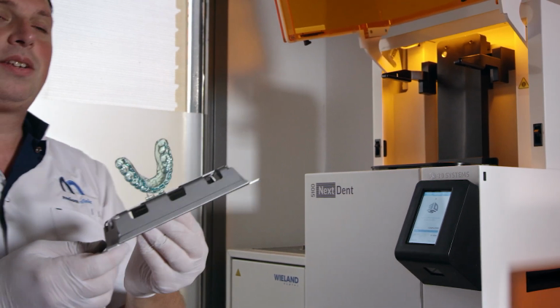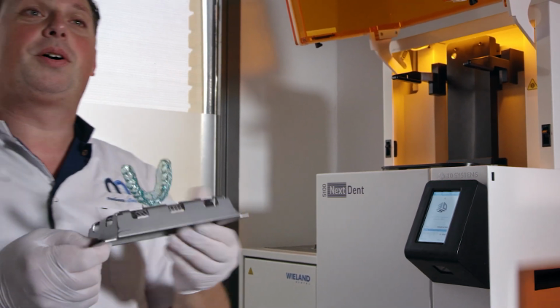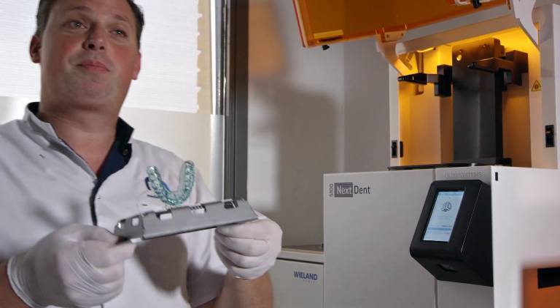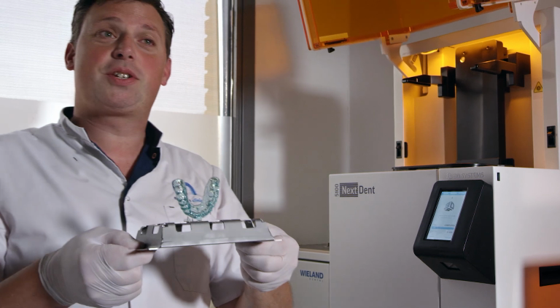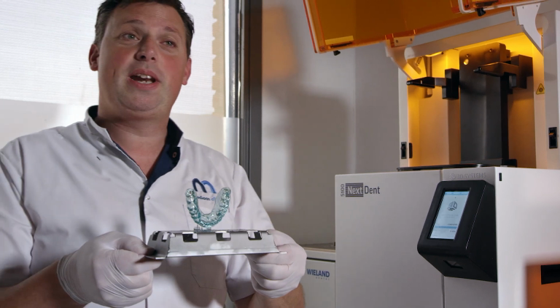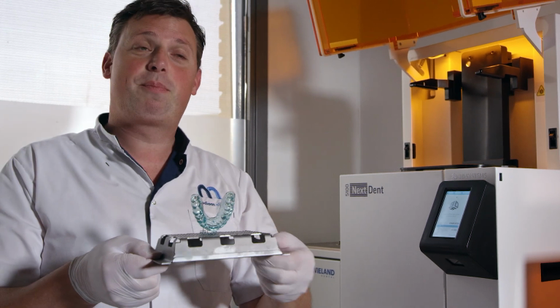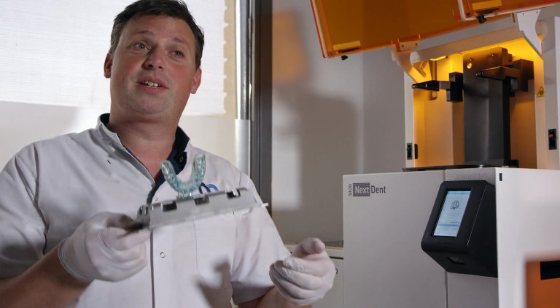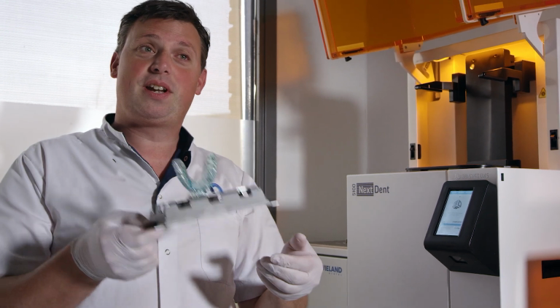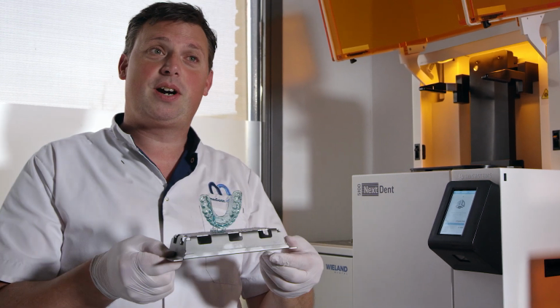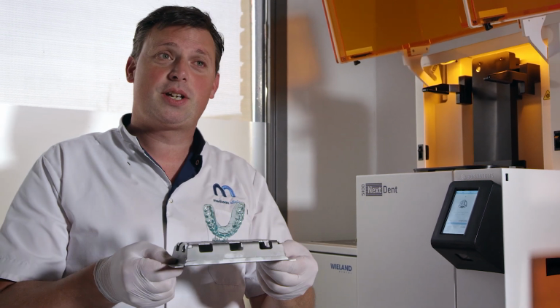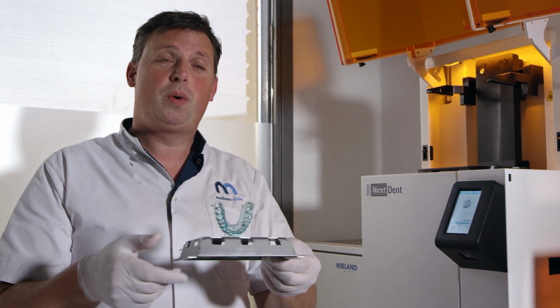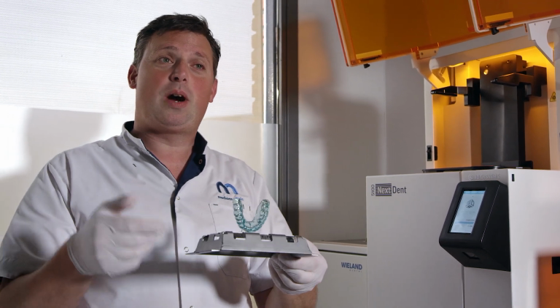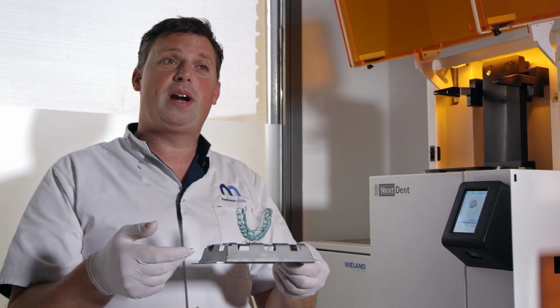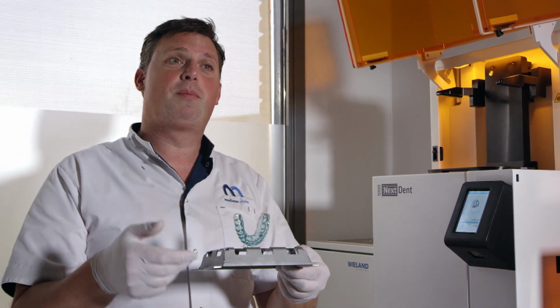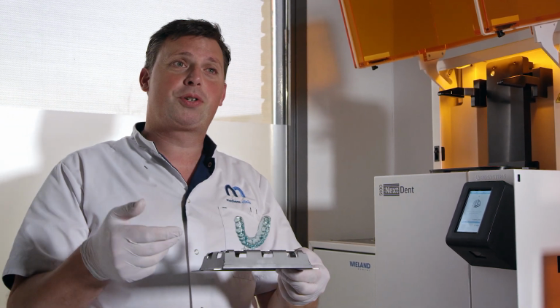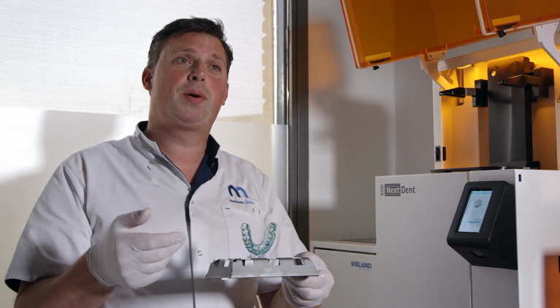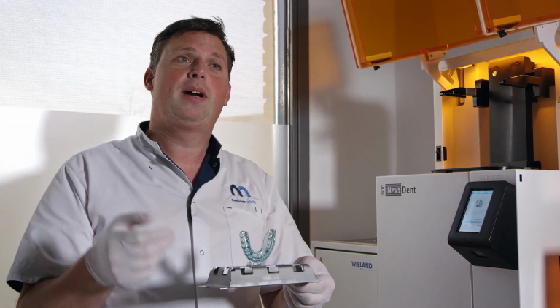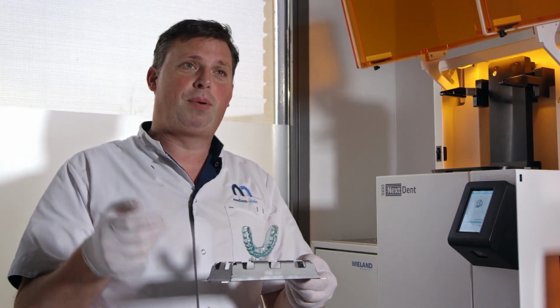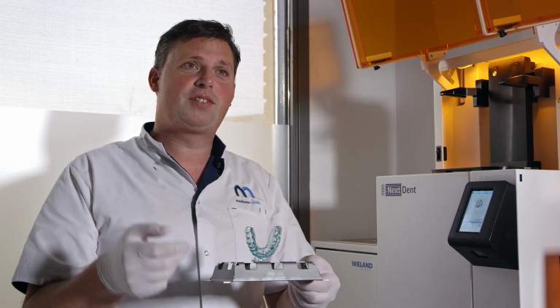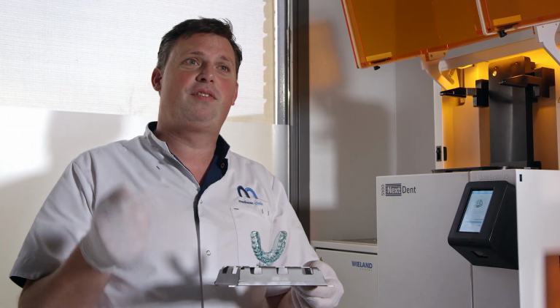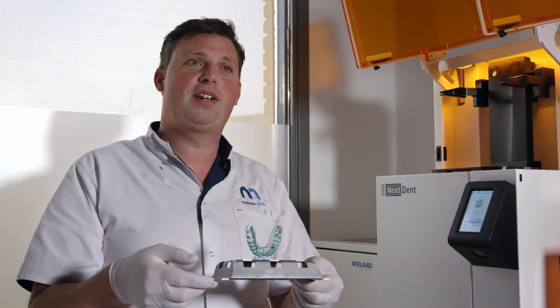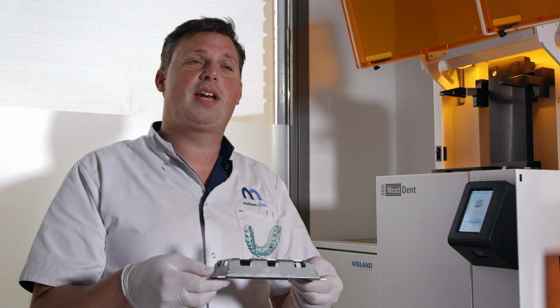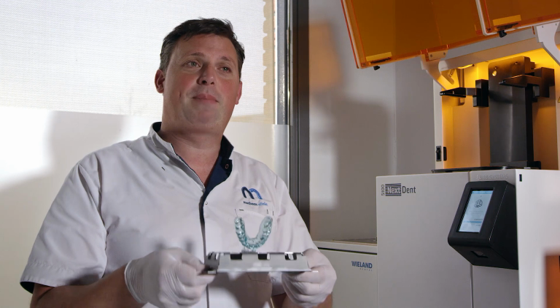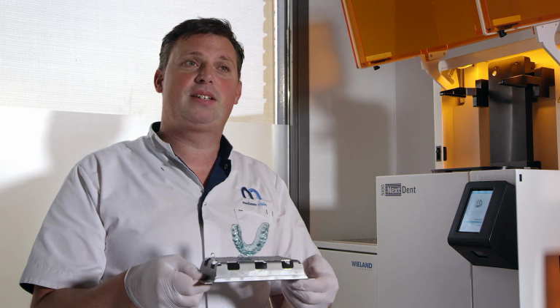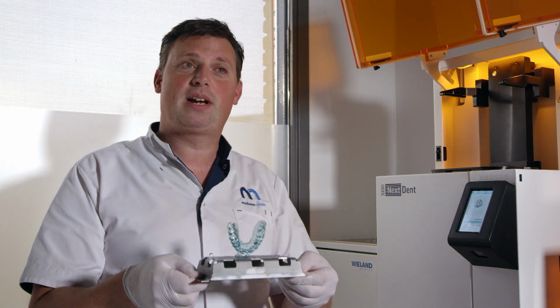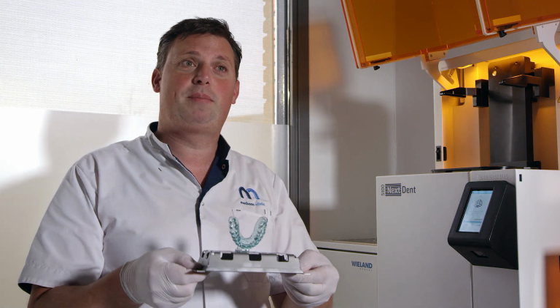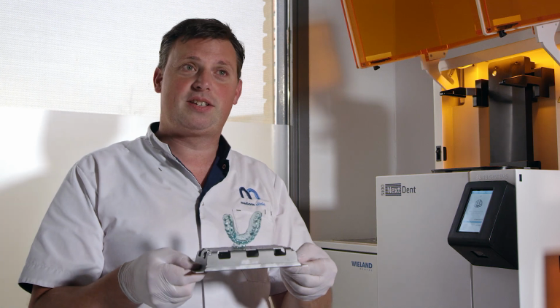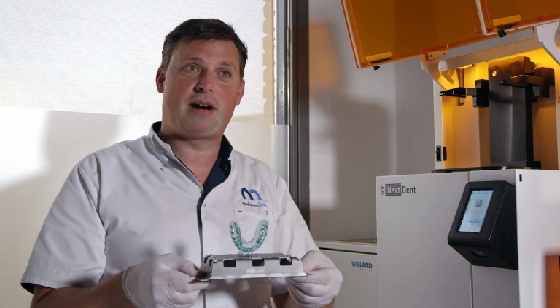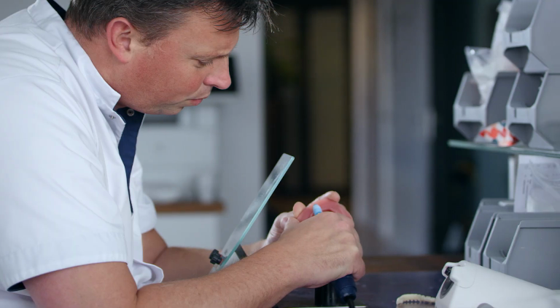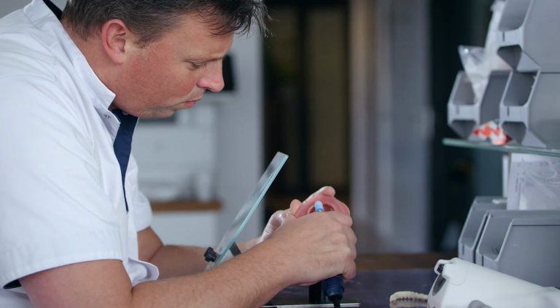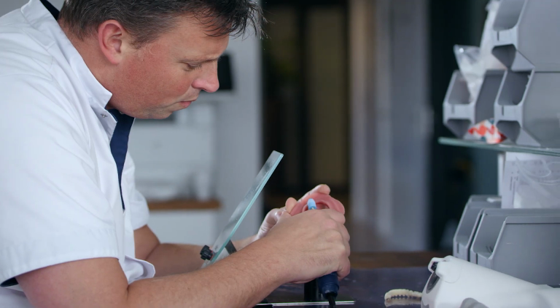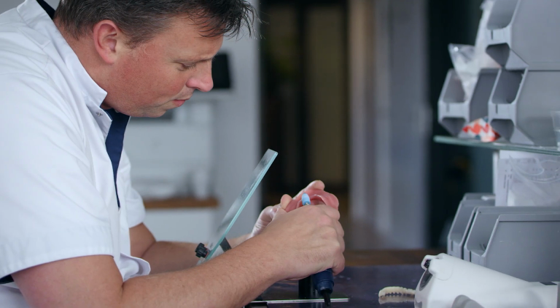The printer is ready, we printed the night guard, and we are now ready for post curing, polish, finish, and place it directly in the patient's mouth.